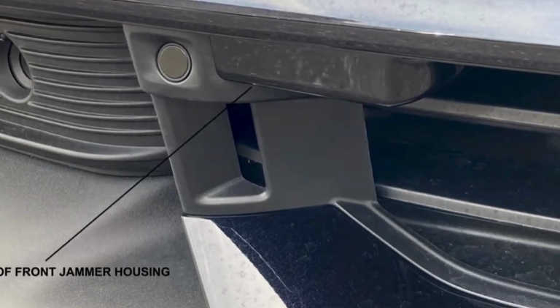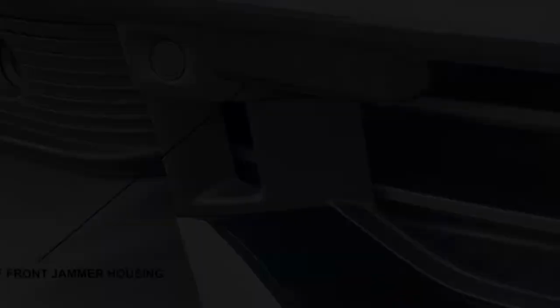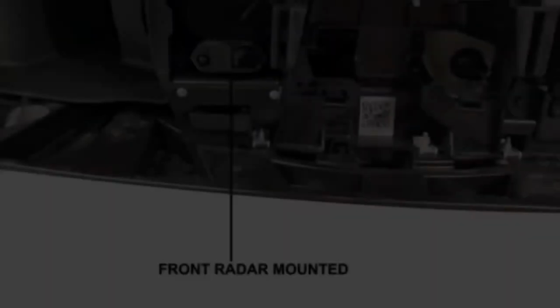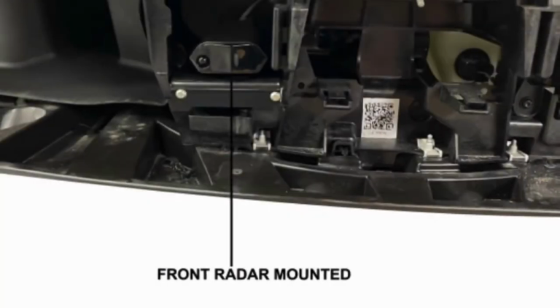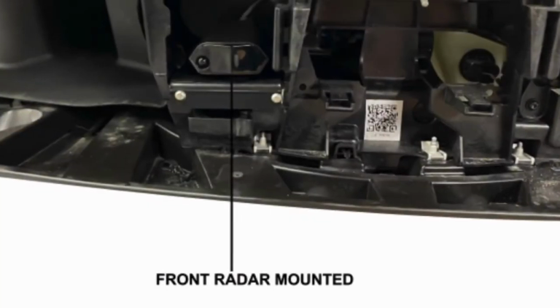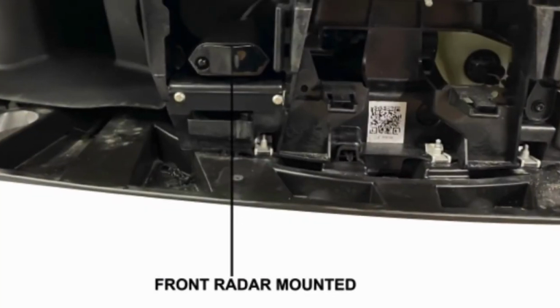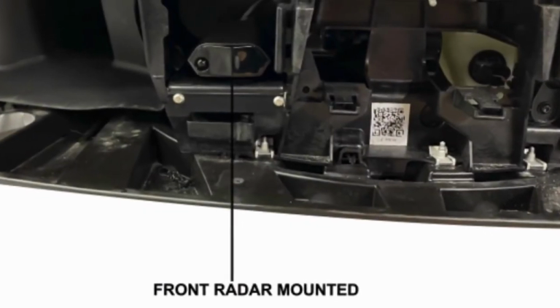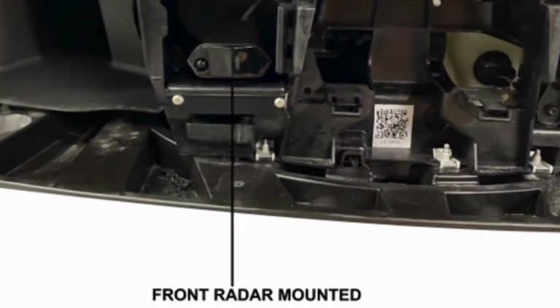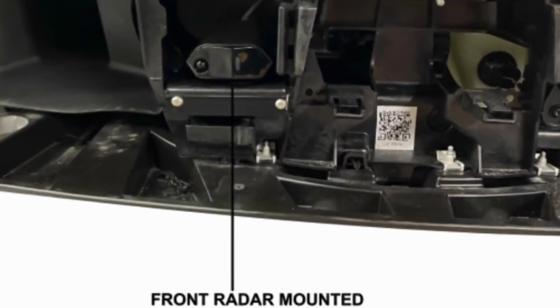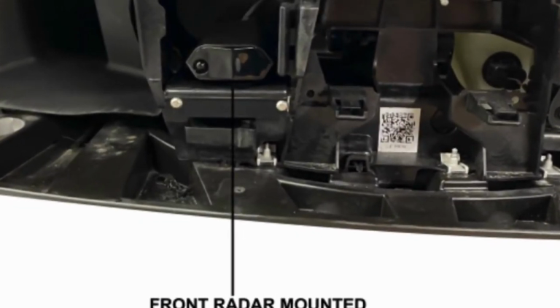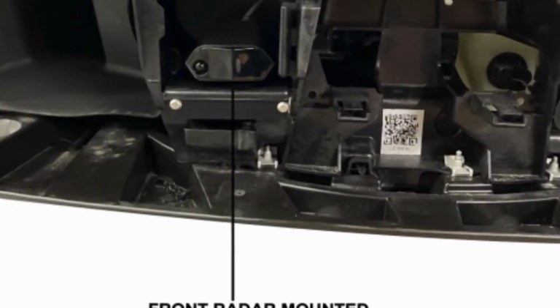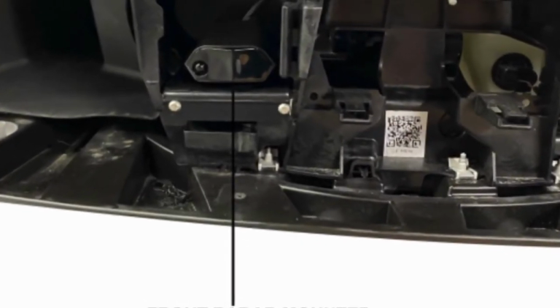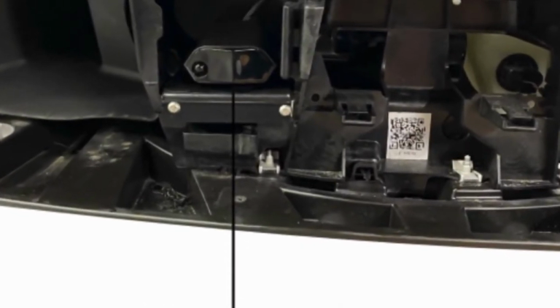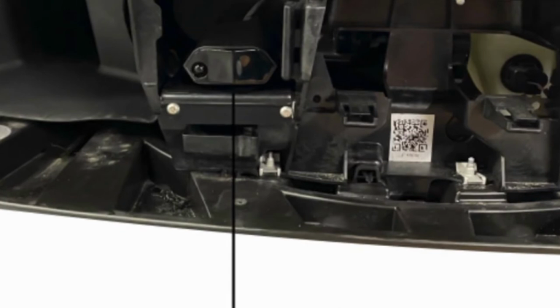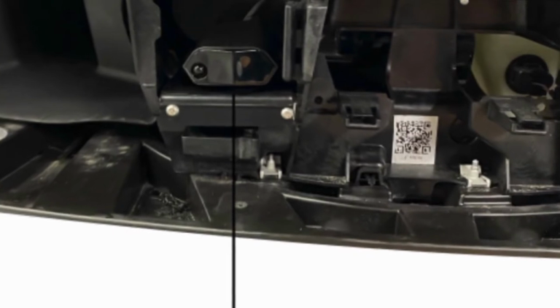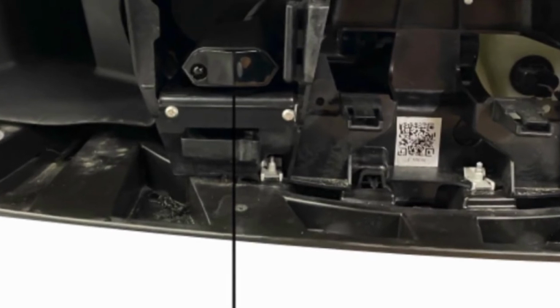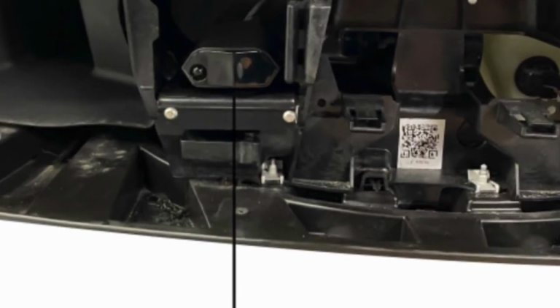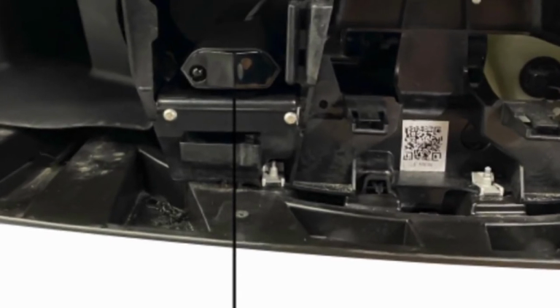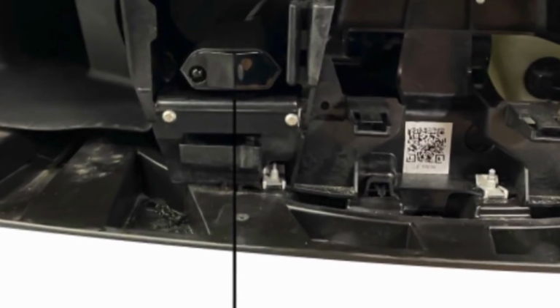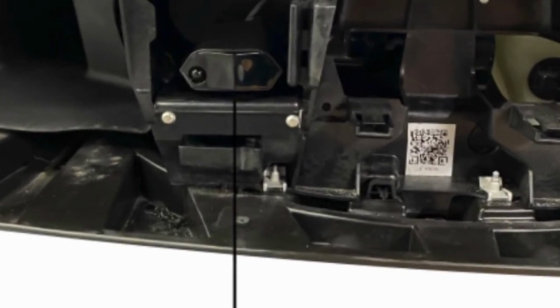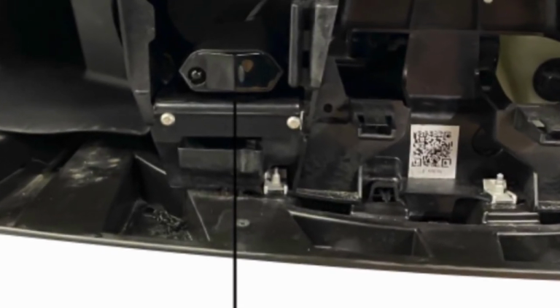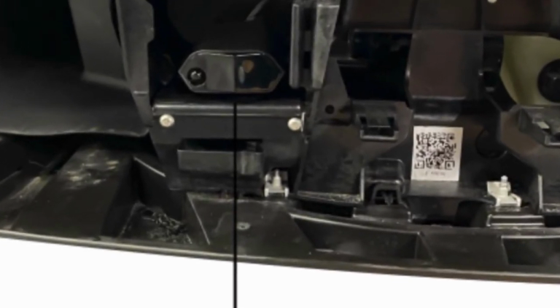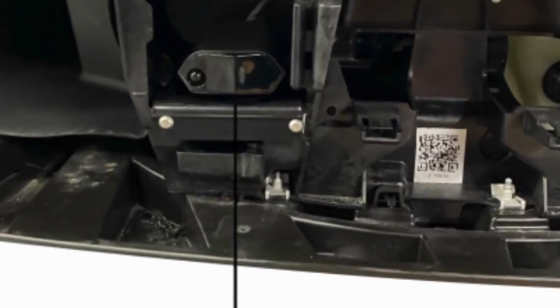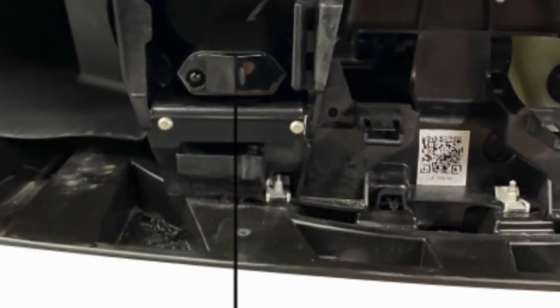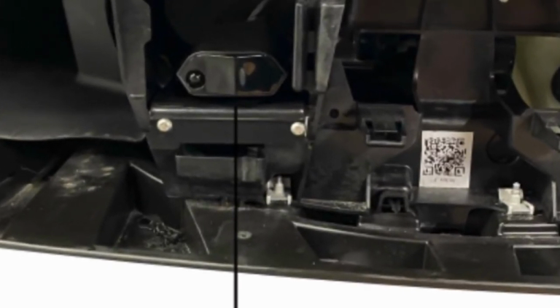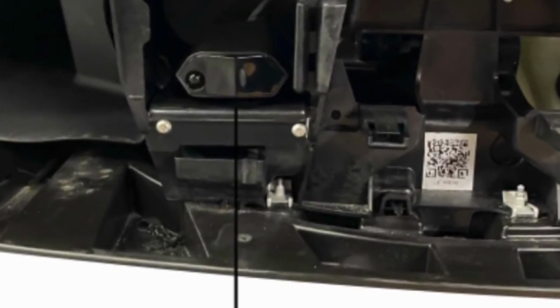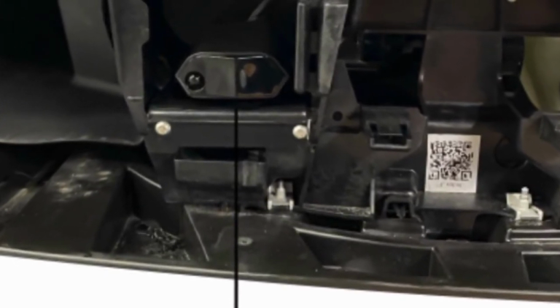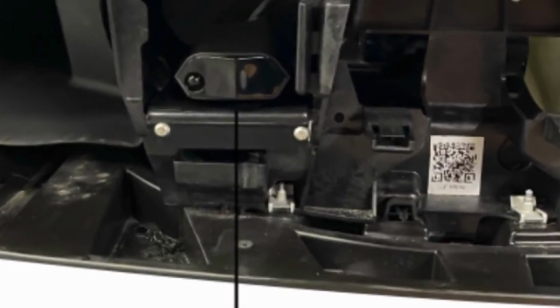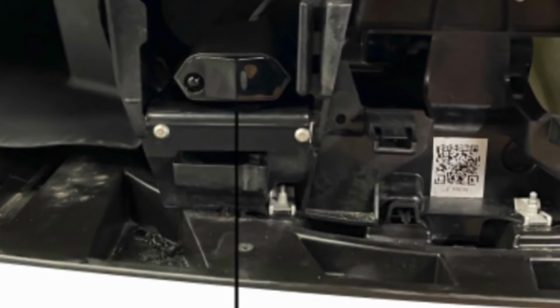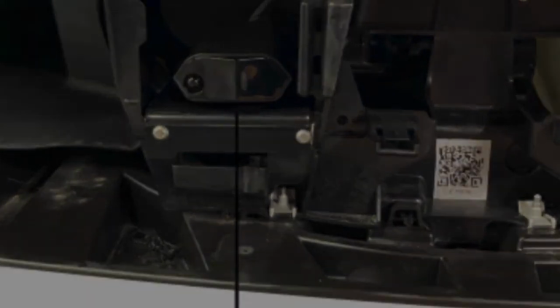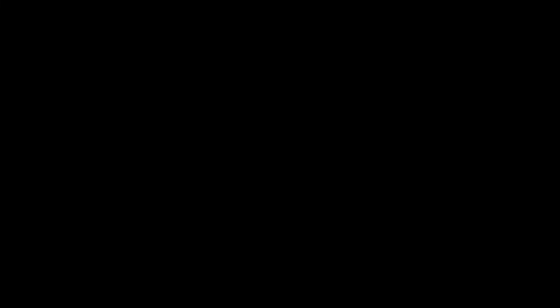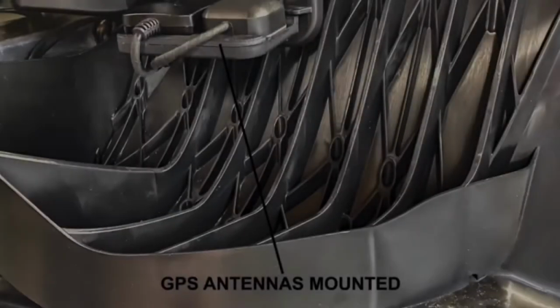The front radar detector will alert you of police officers ahead. We attached the front radar detector to a fabricated bracket so if the system is ever removed, there would be no sign that it was ever there.